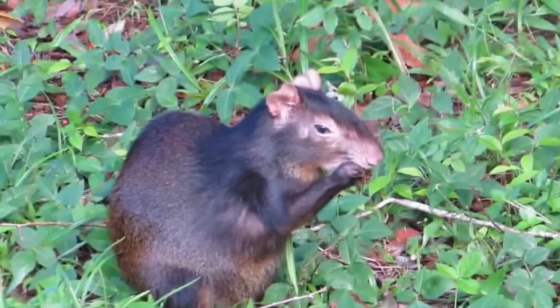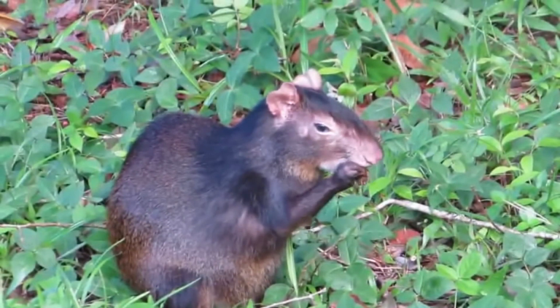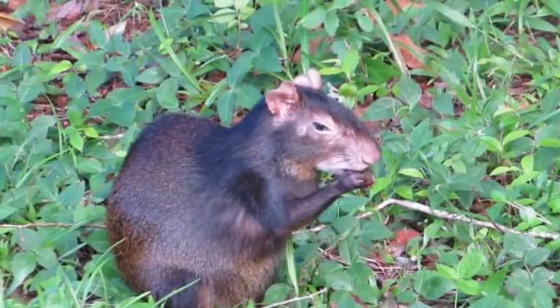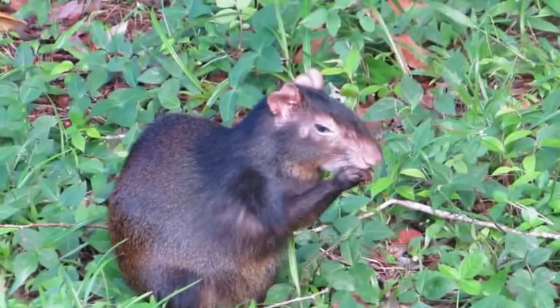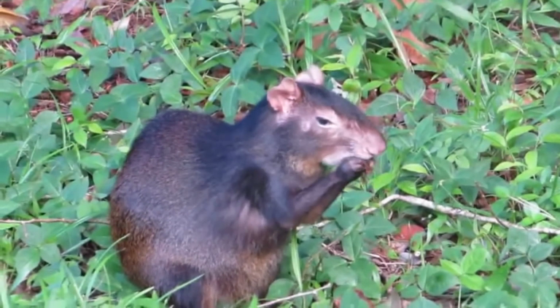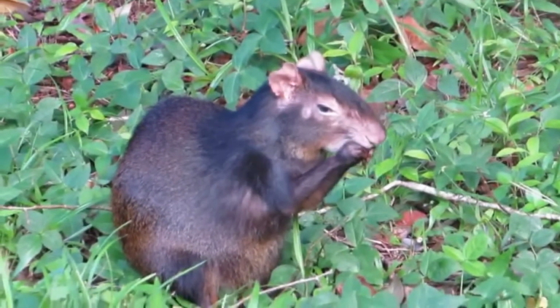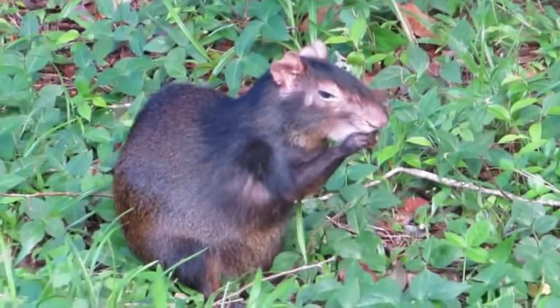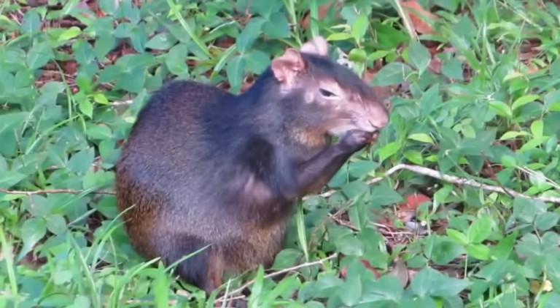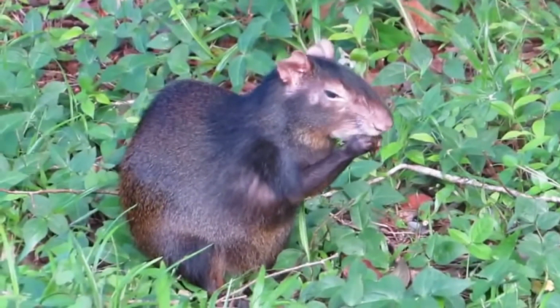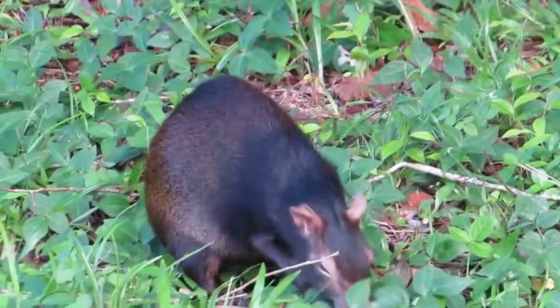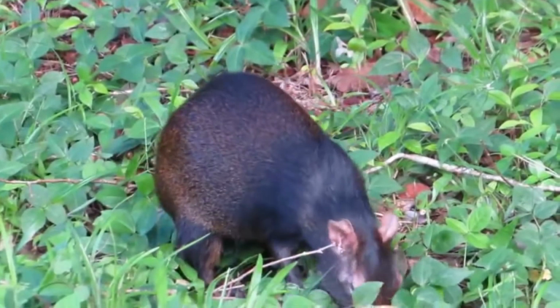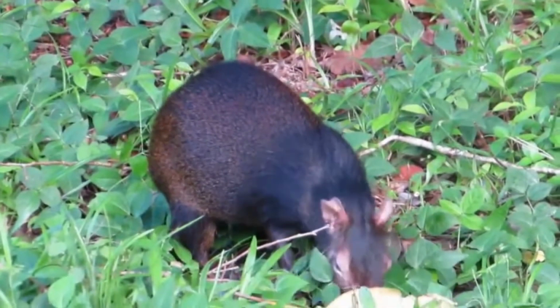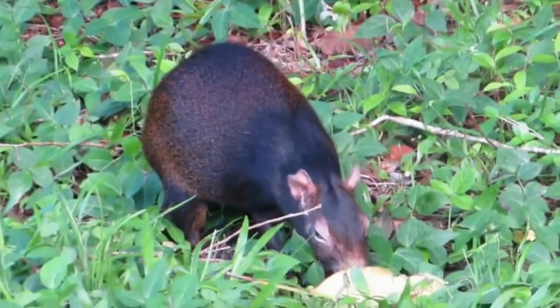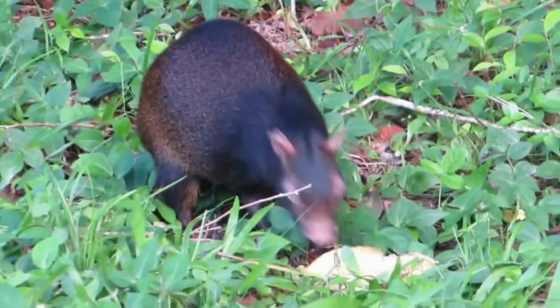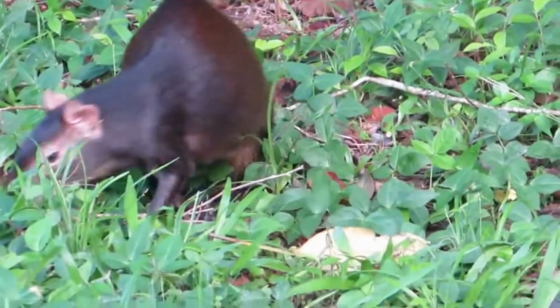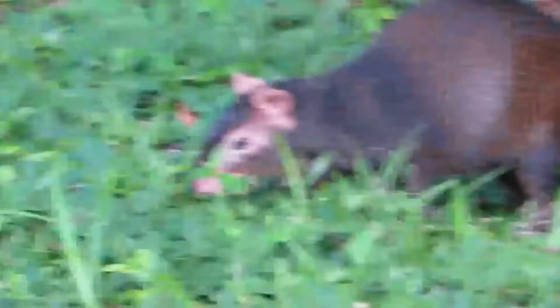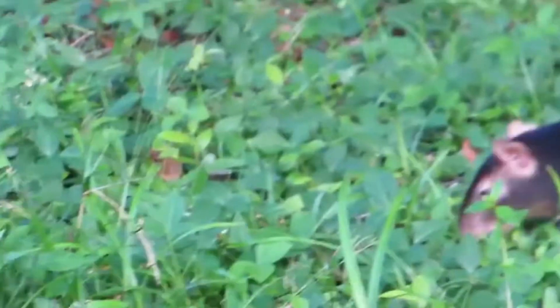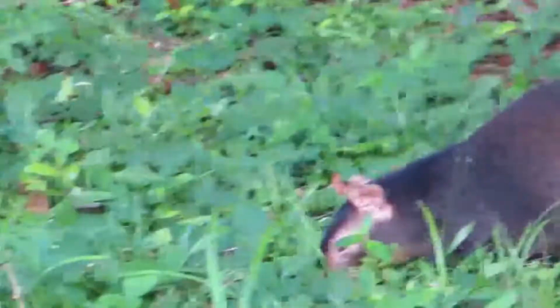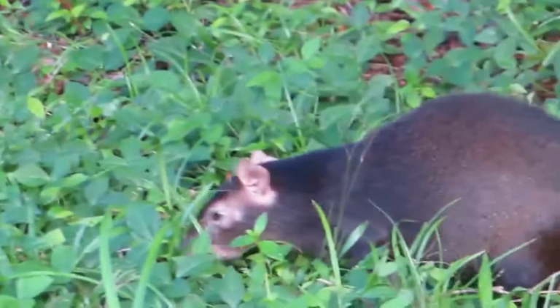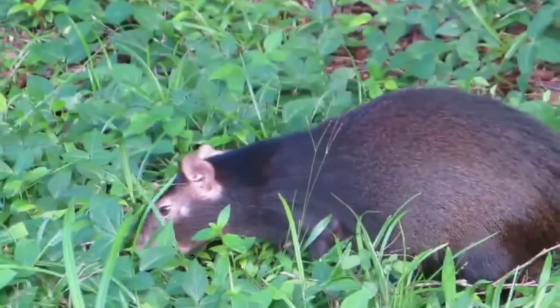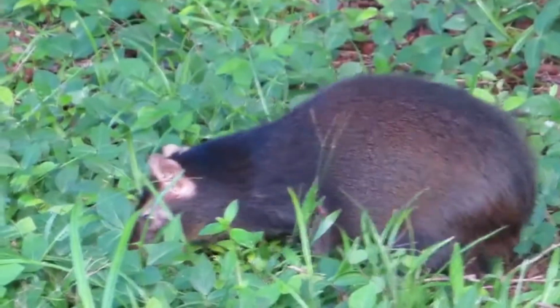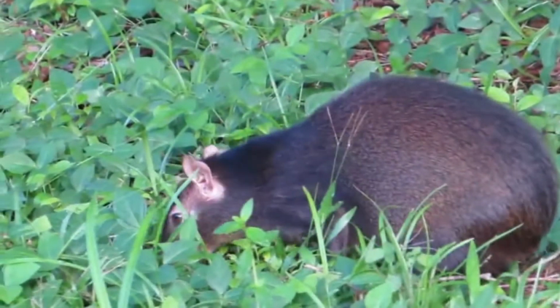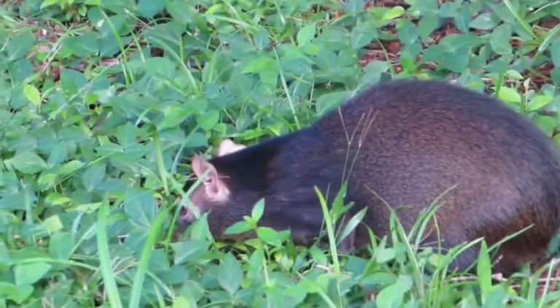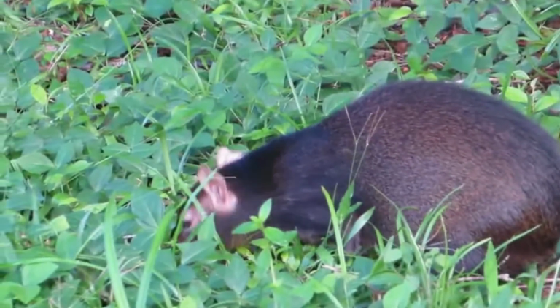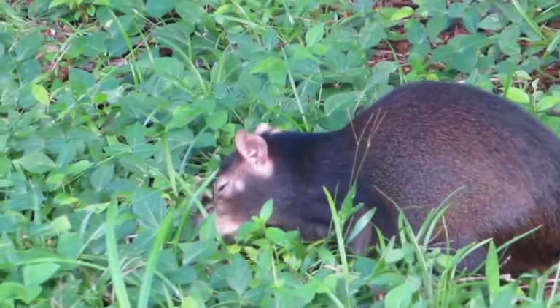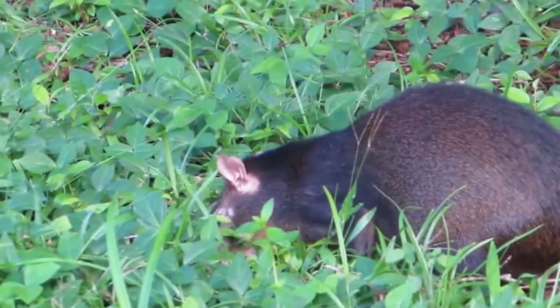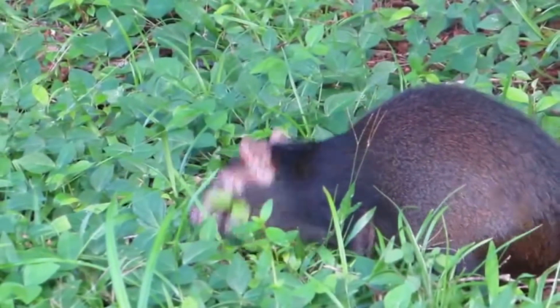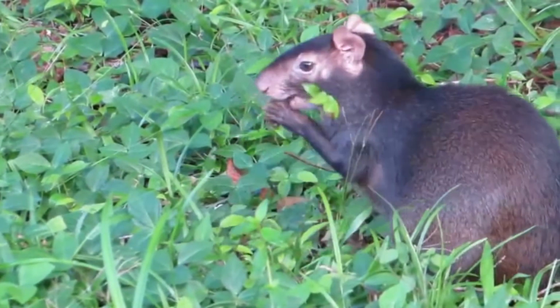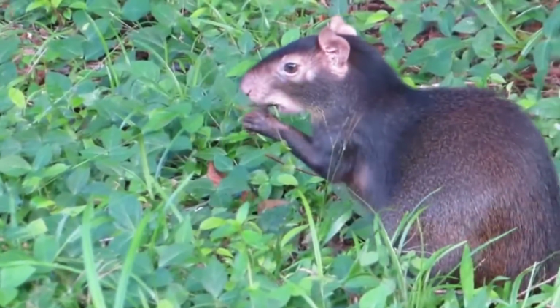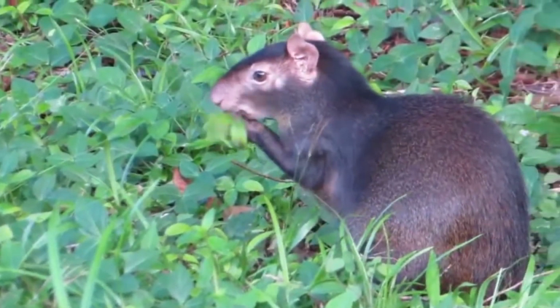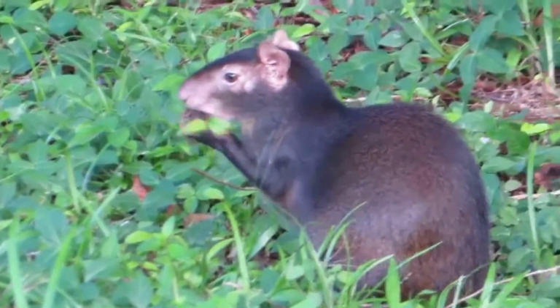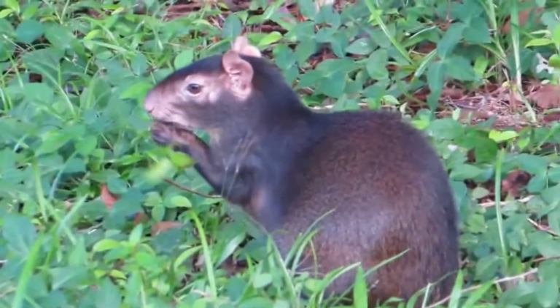They are brownish with darker spots on the upper body. The fur becomes more orange as it goes past the middle area of the animal. The ears are somewhat square in shape. The front feet have four toes and the back have three.